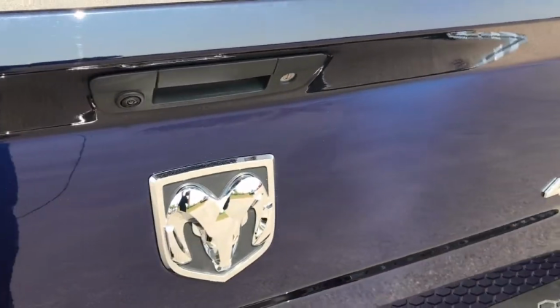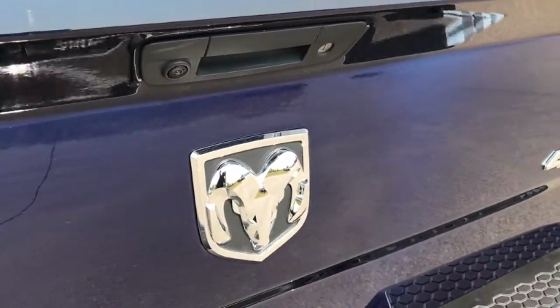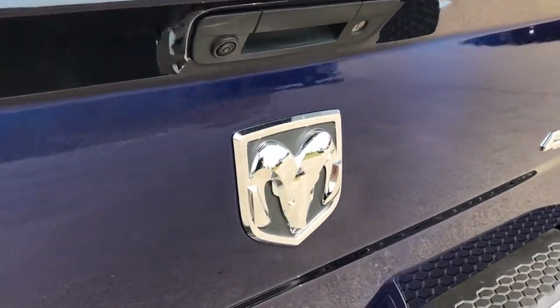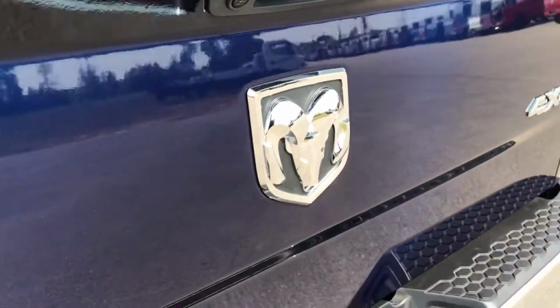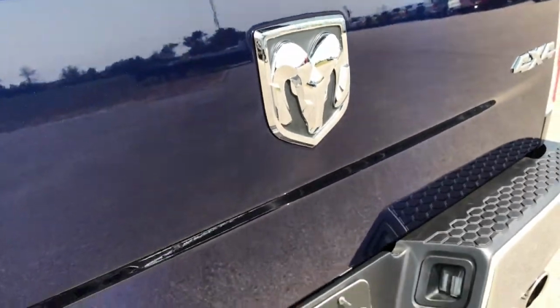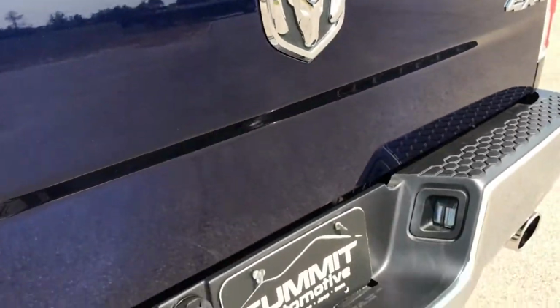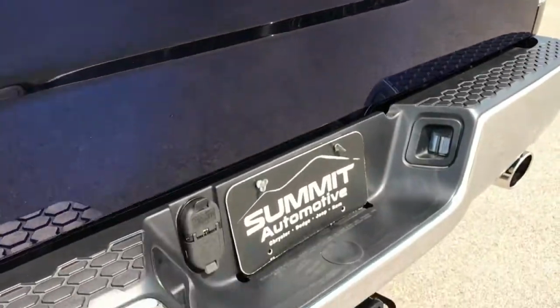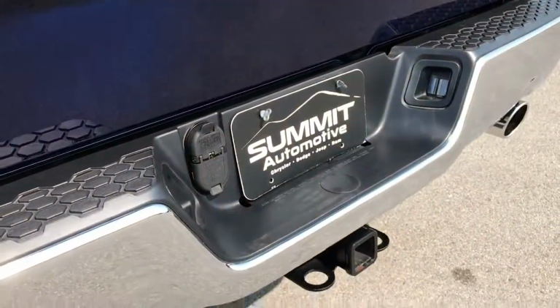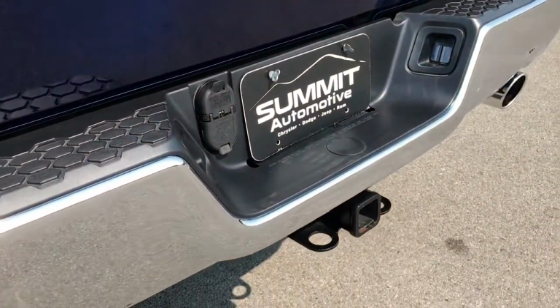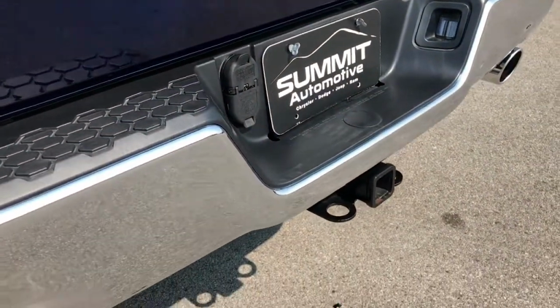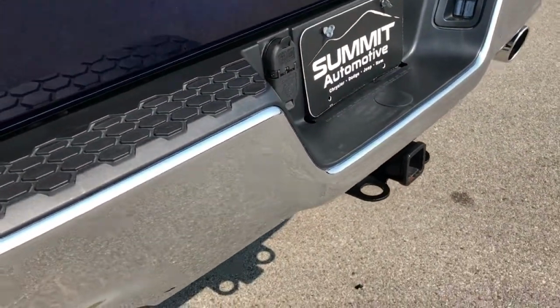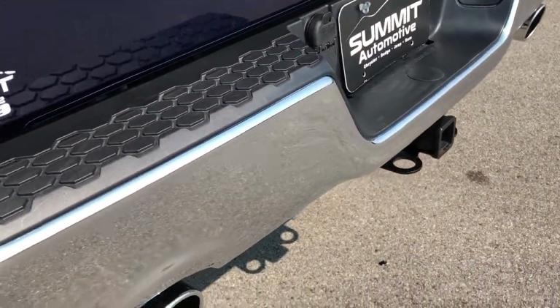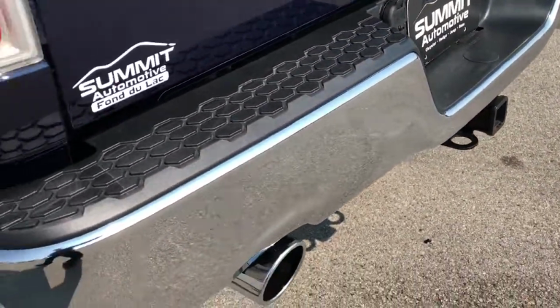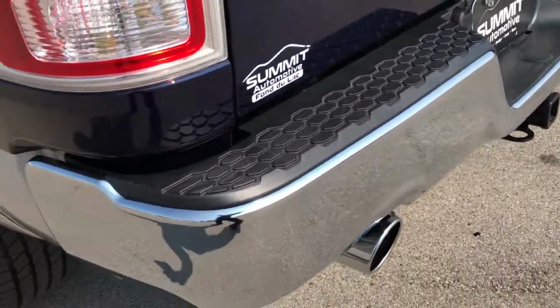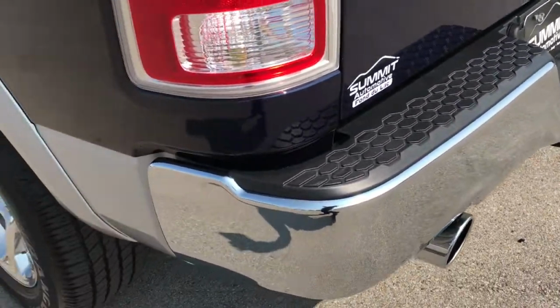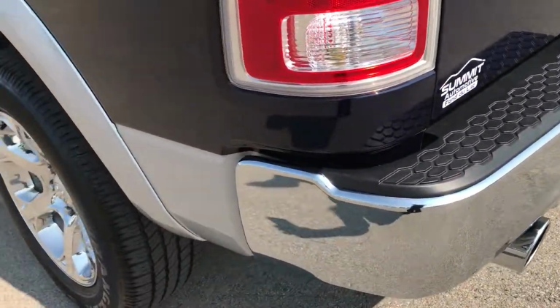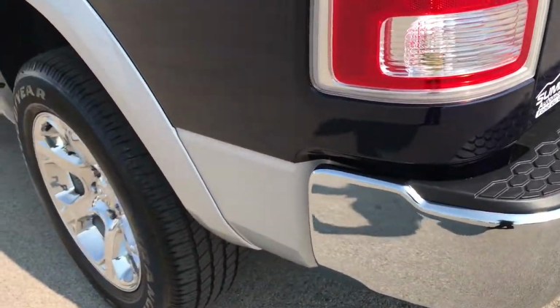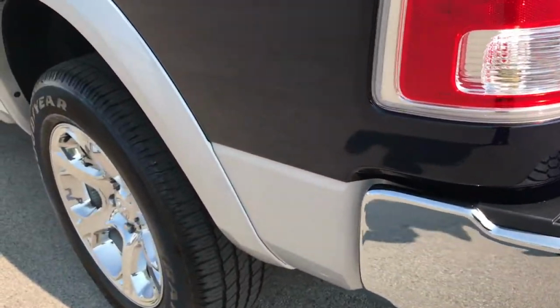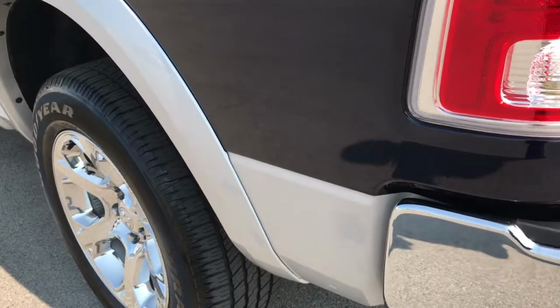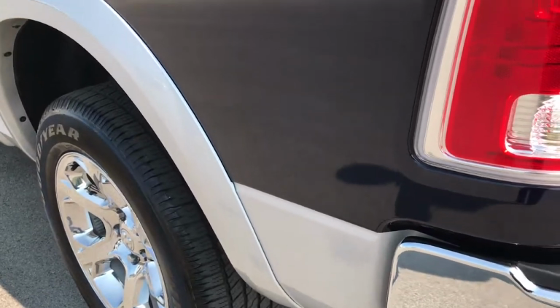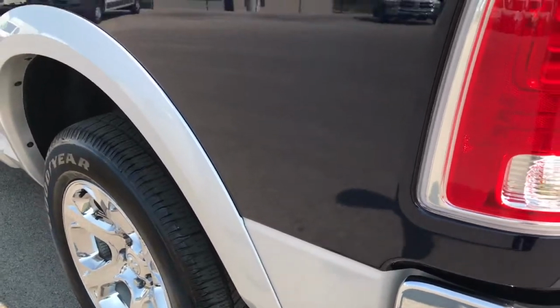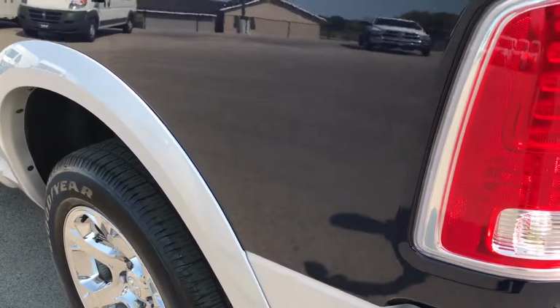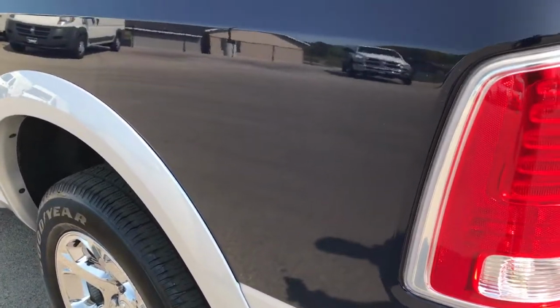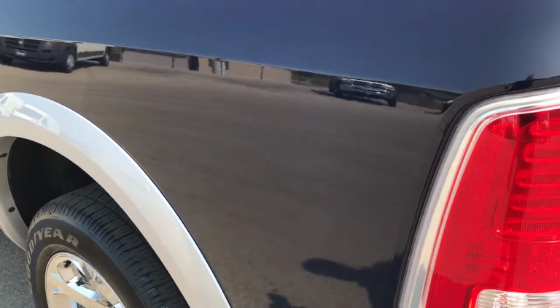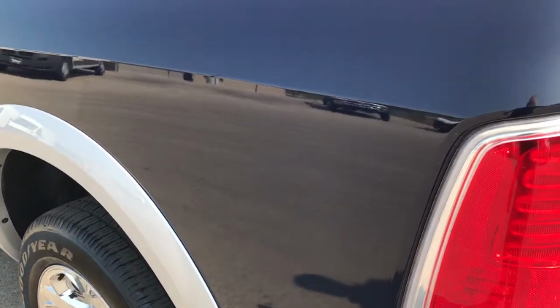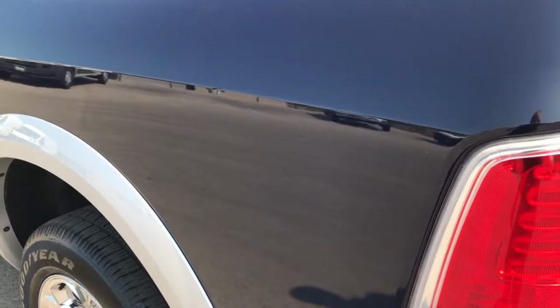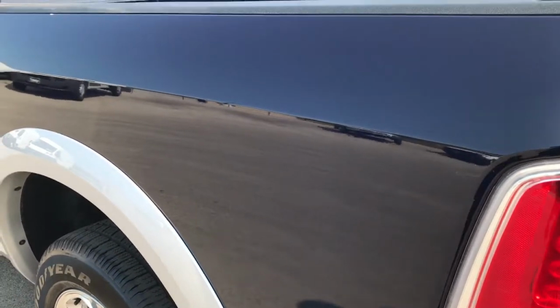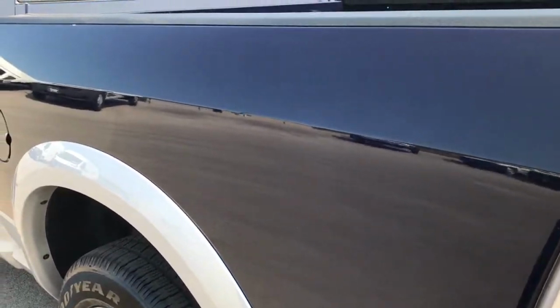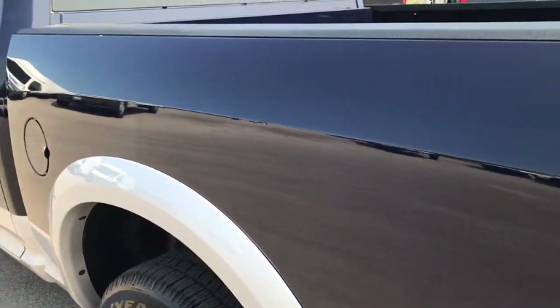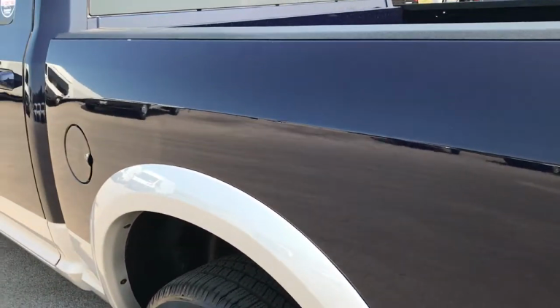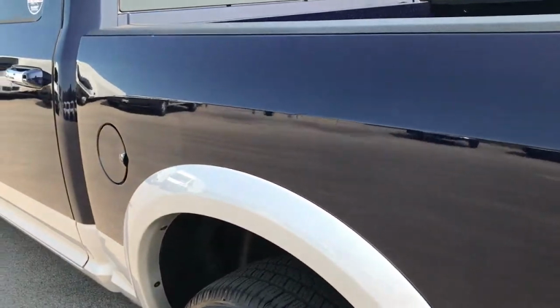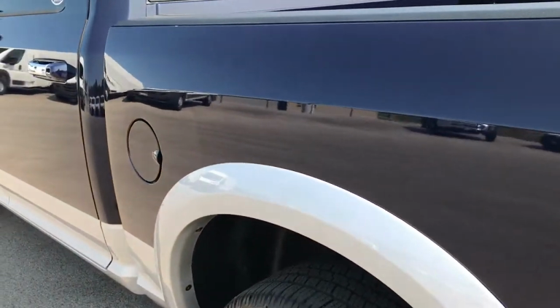You can hear it shuts nice and solidly. It has a full towing package which includes receiver hitch, 4-pin and 7-pin wiring. As you go down this side of the truck you can see it is just as clean as the passenger's side.